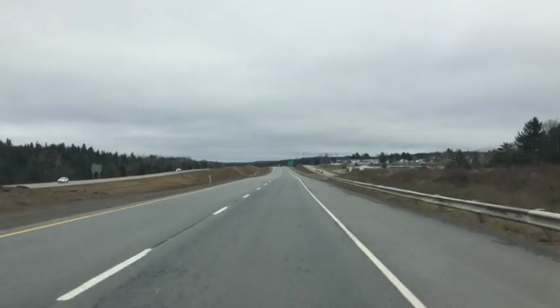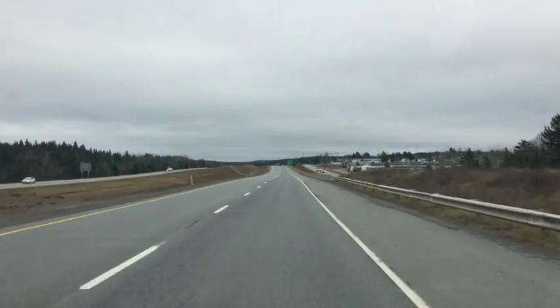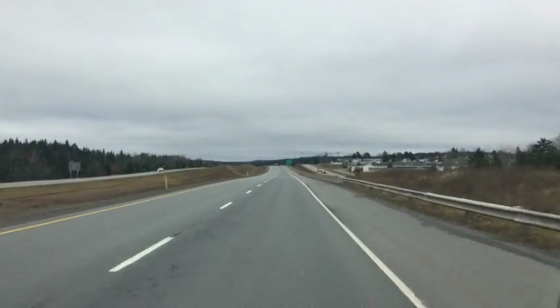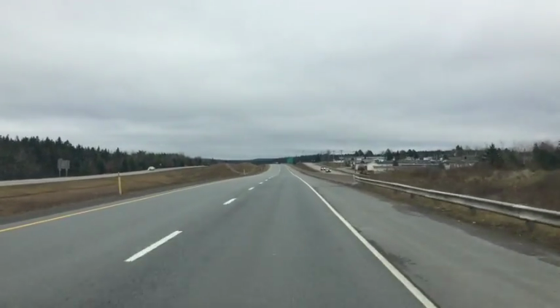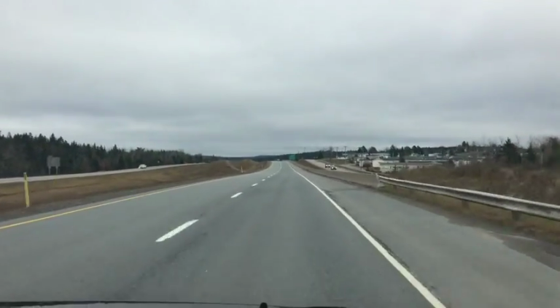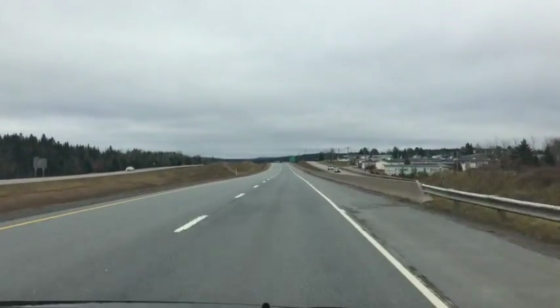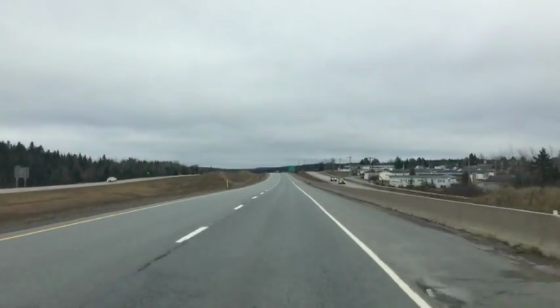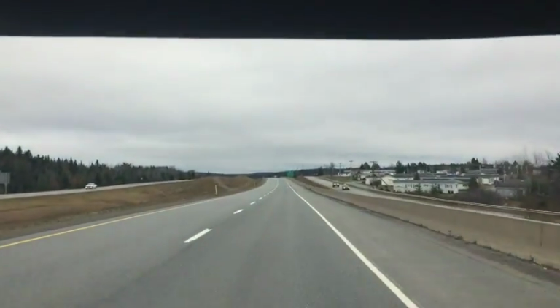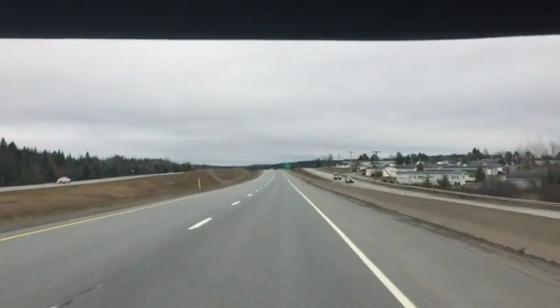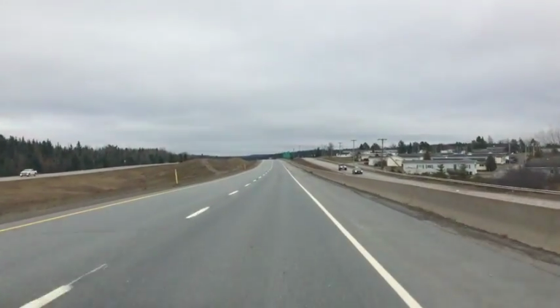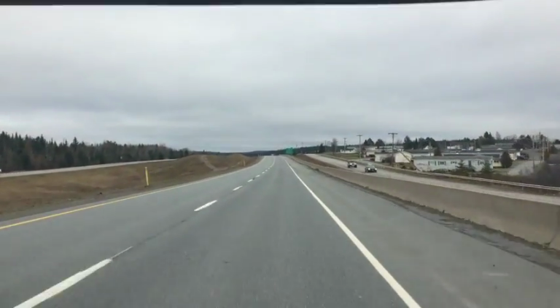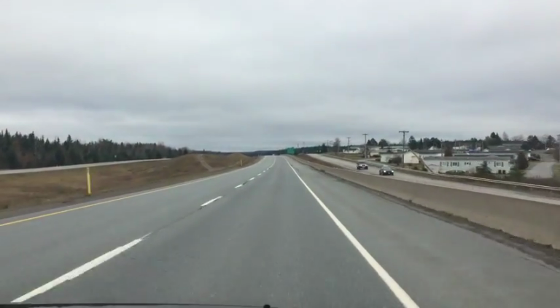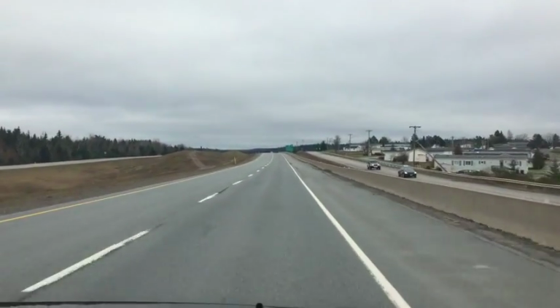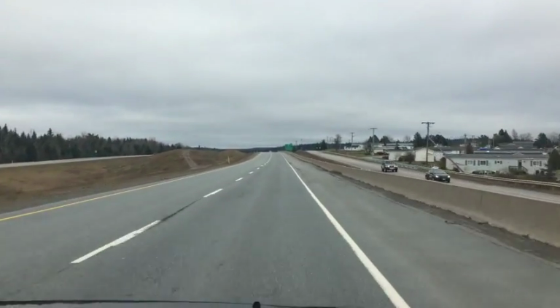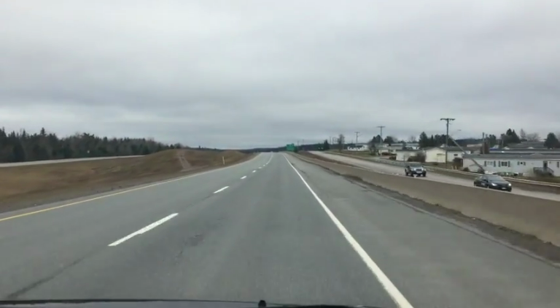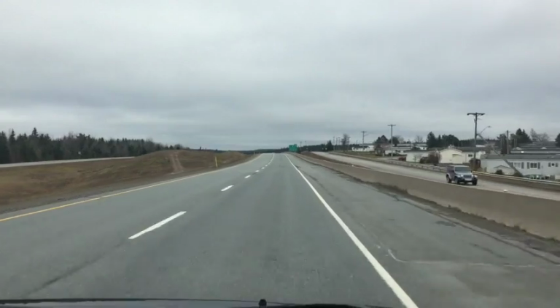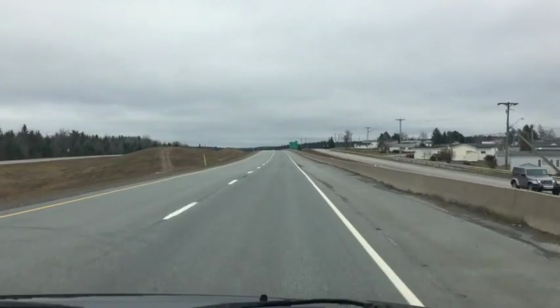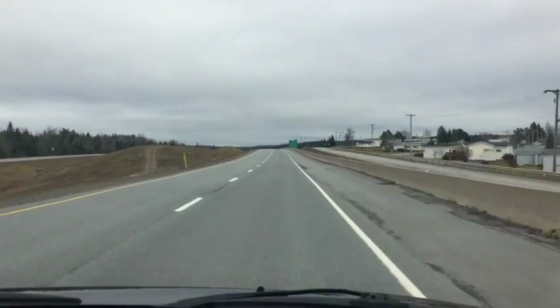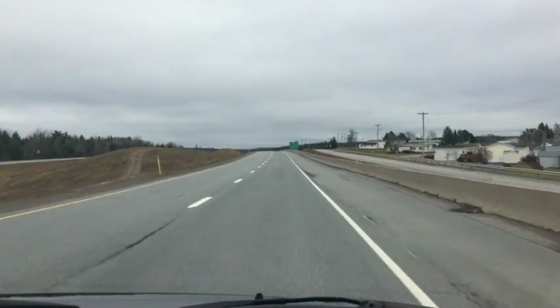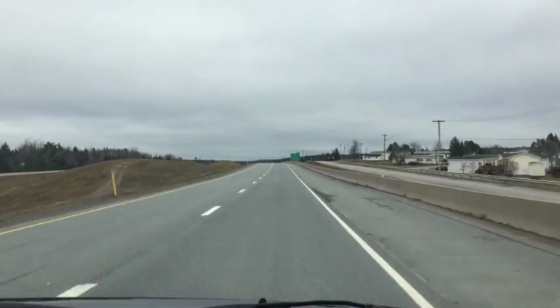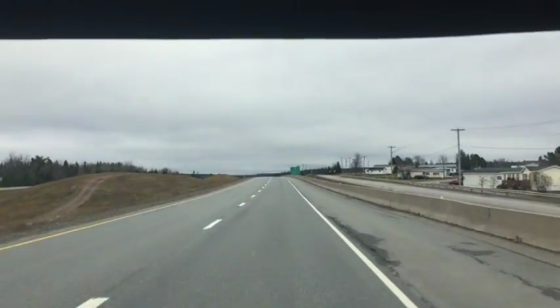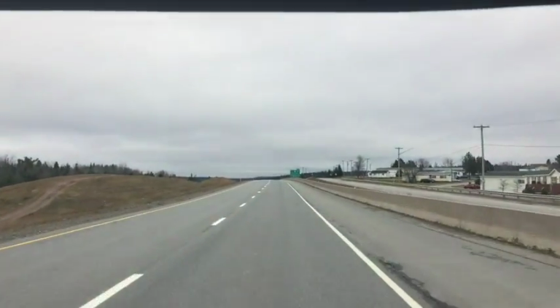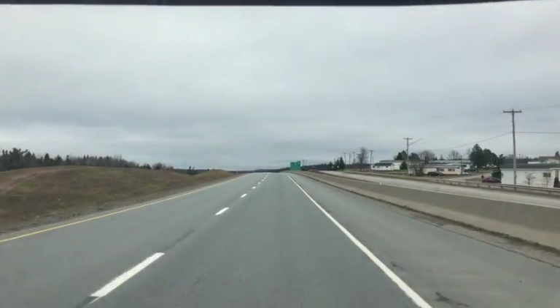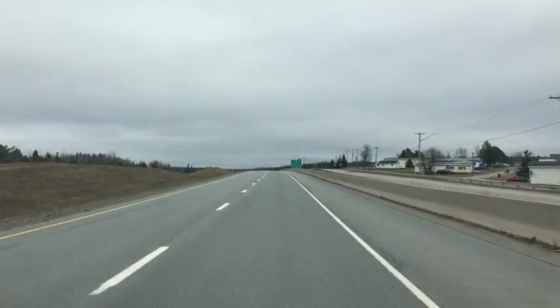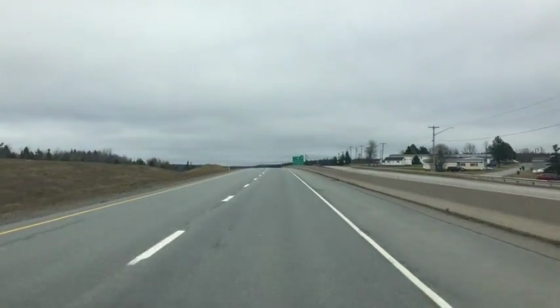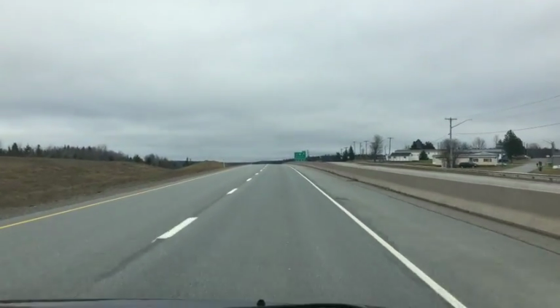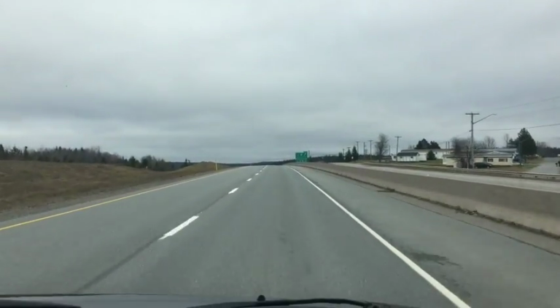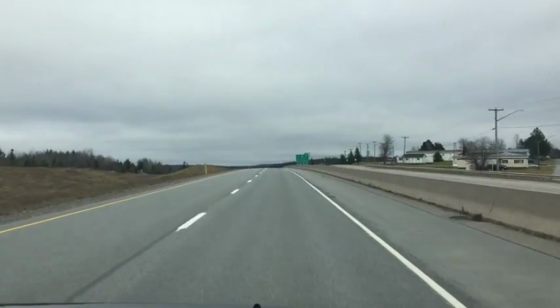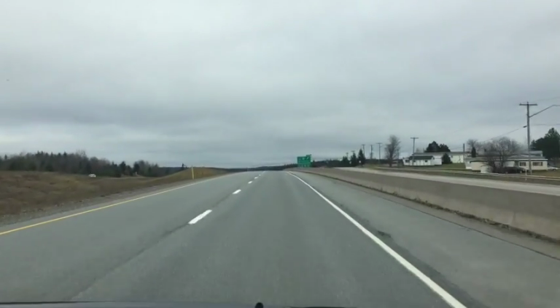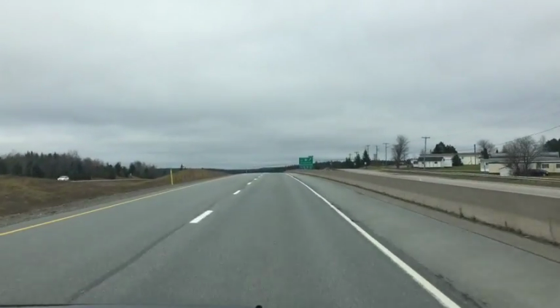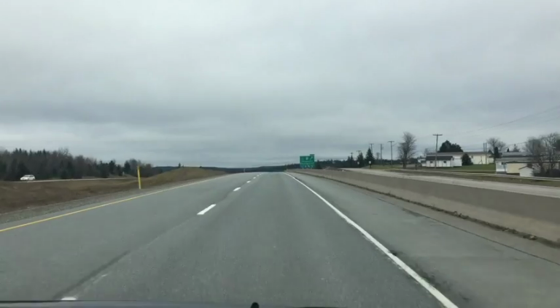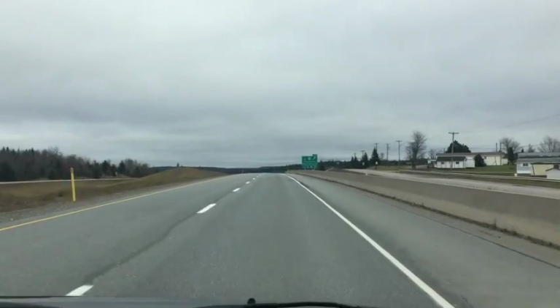Here we have a view of the park on the right, and right in front of us you'll see exit 142, Wispensis-Lewidgewalk.